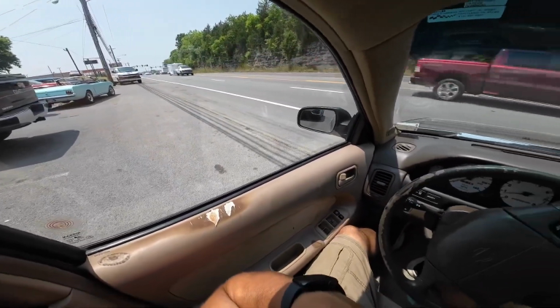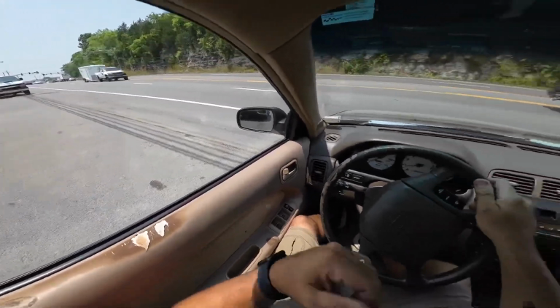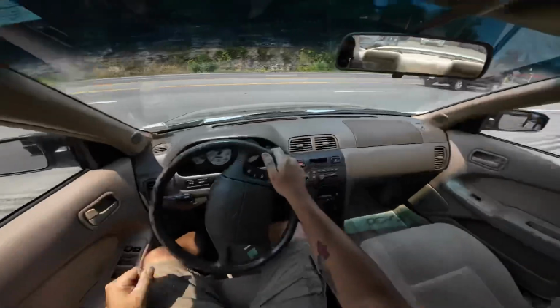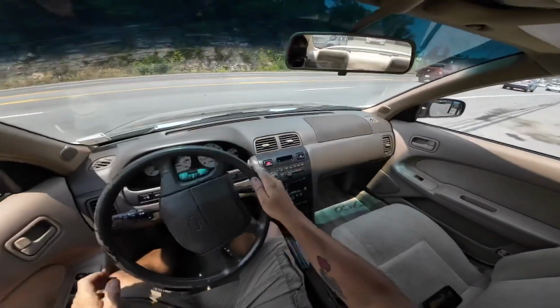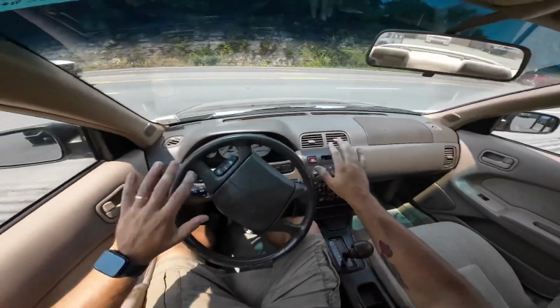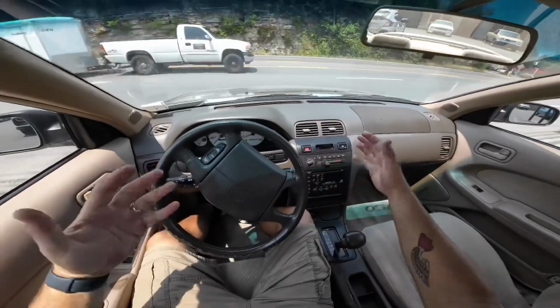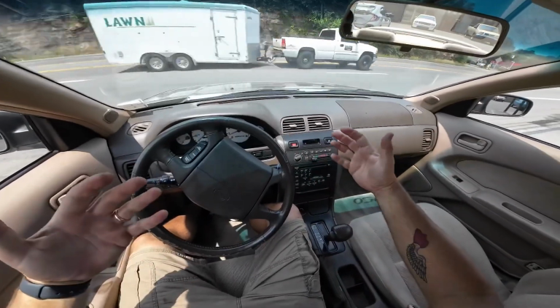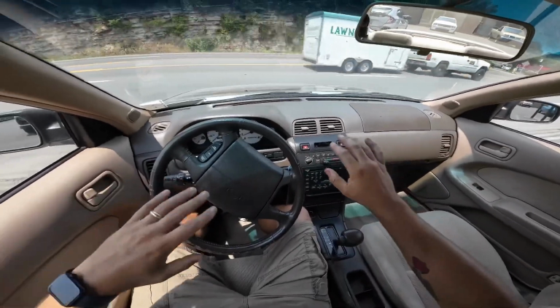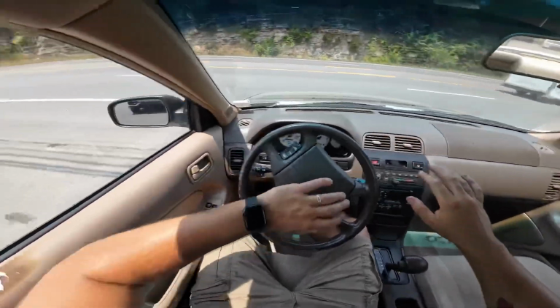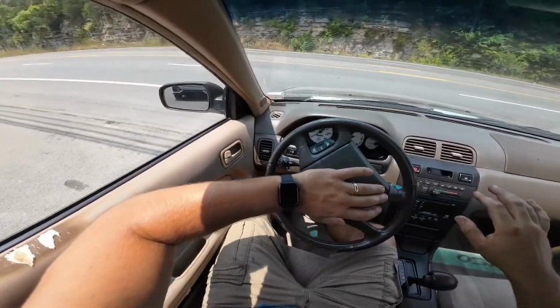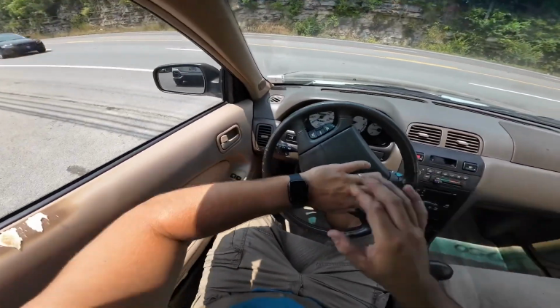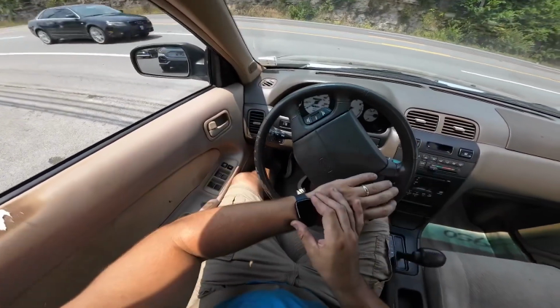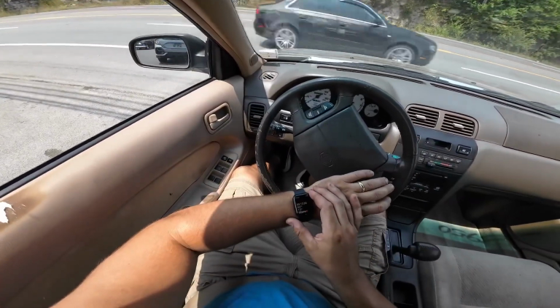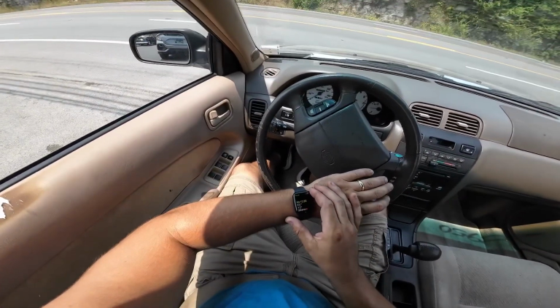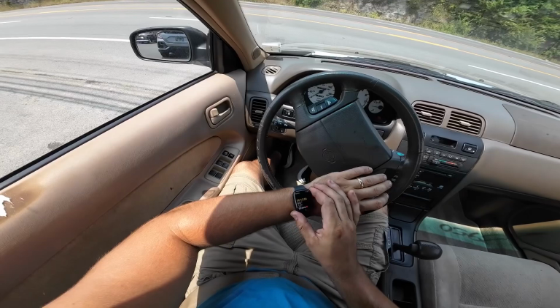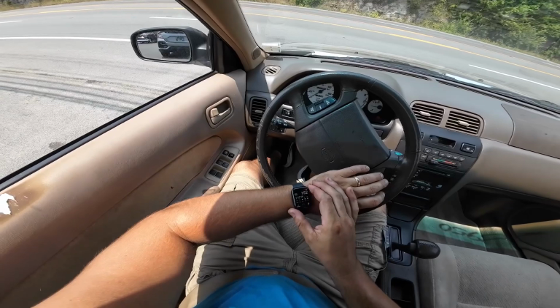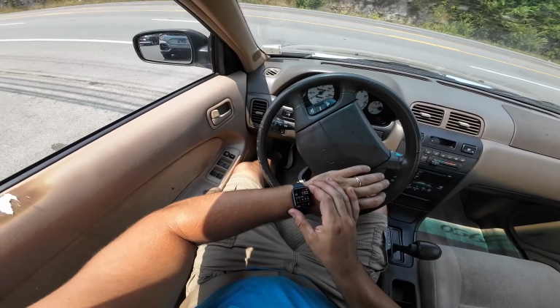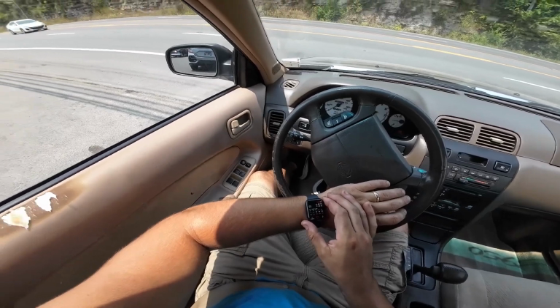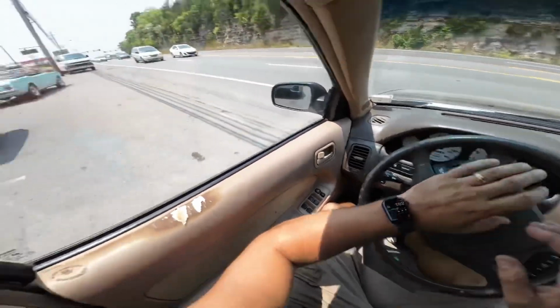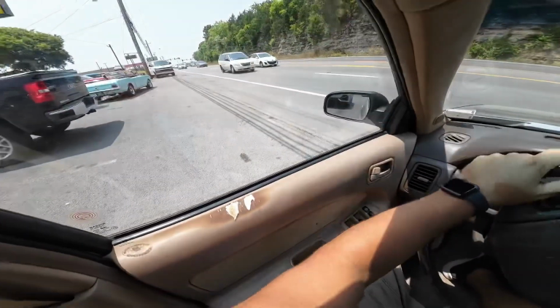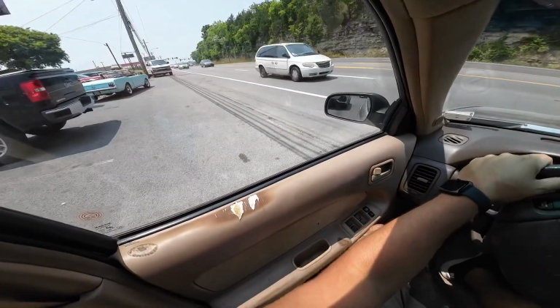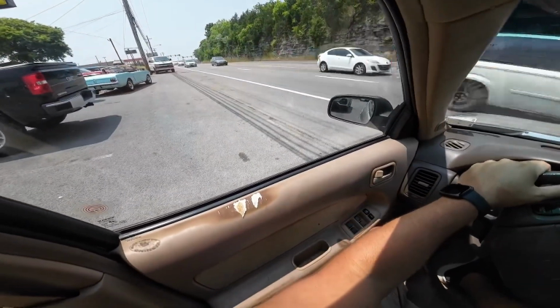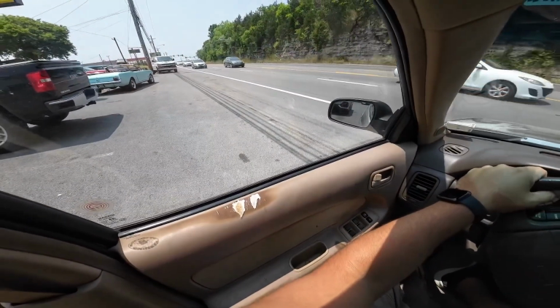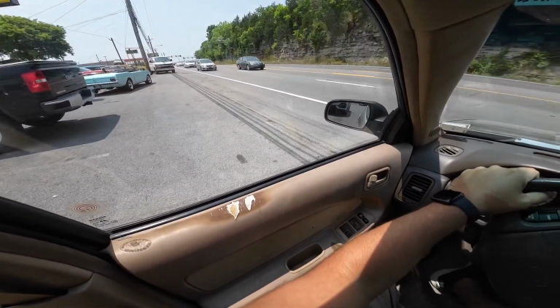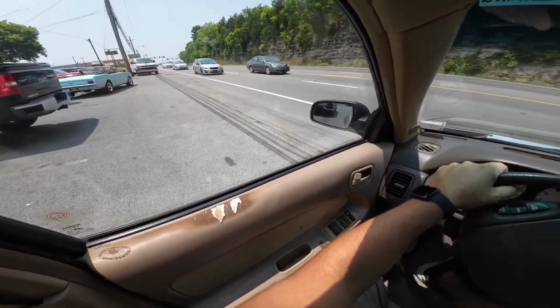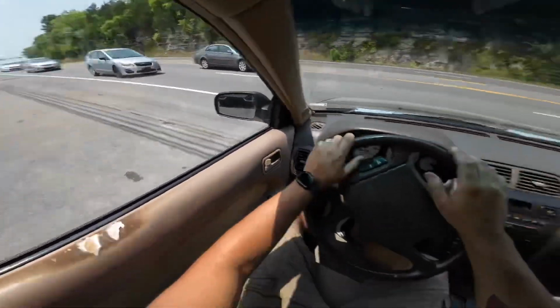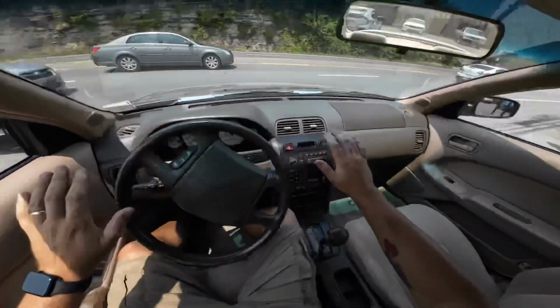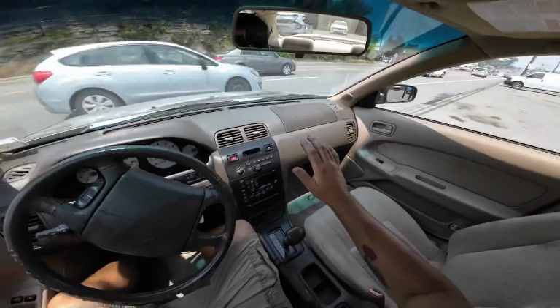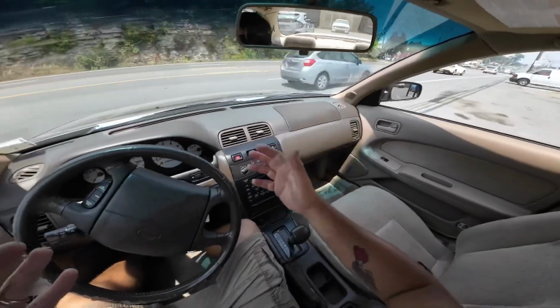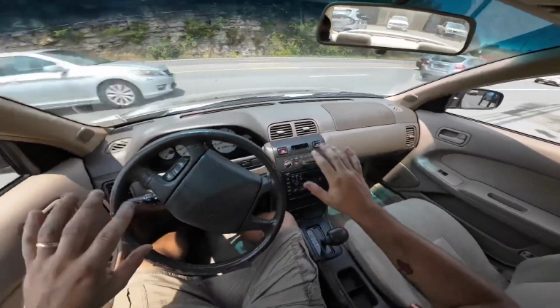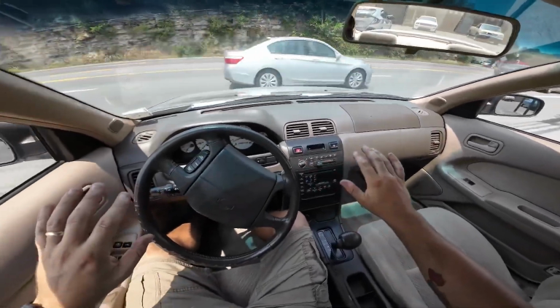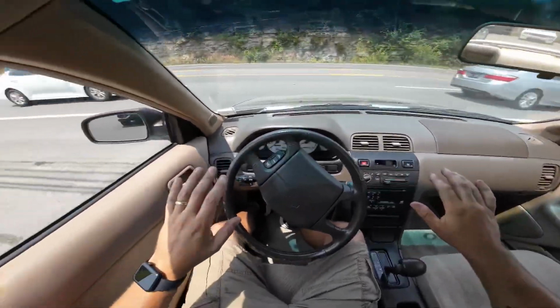We can see some of the traffic. Cold AC. It's hot today — 90 degrees, 90 and humid. The AC's doing its job in here.